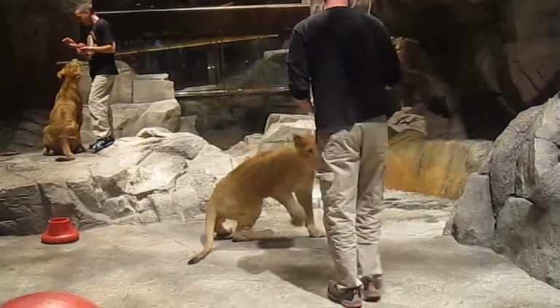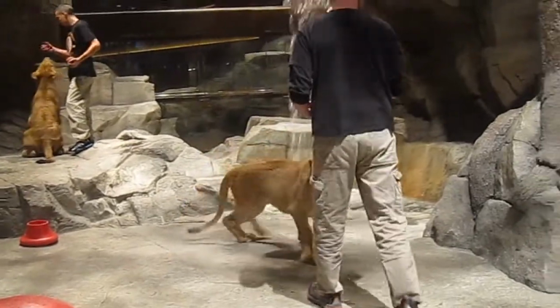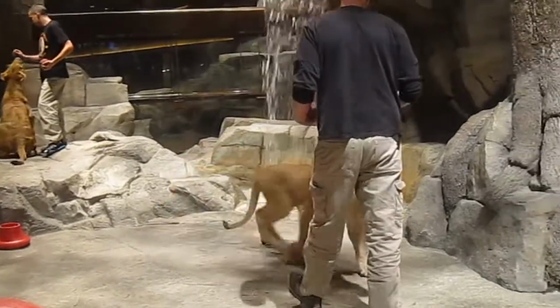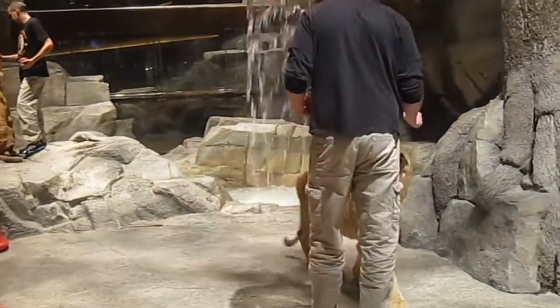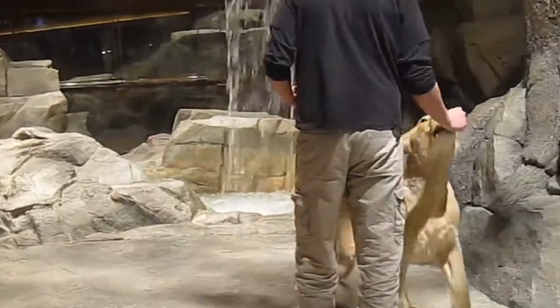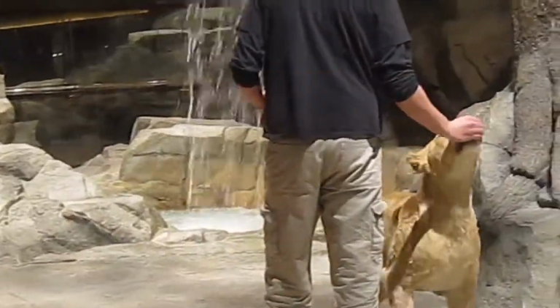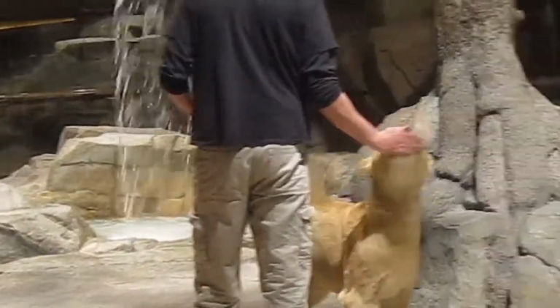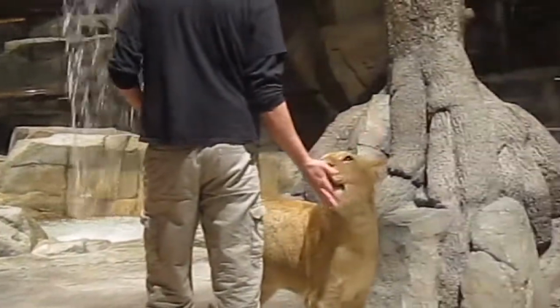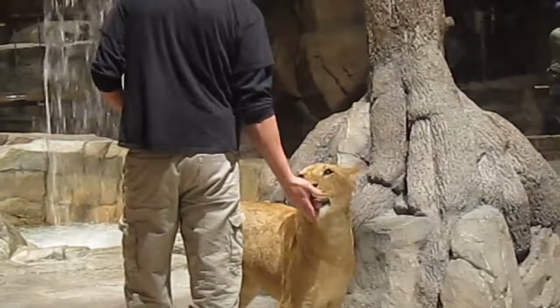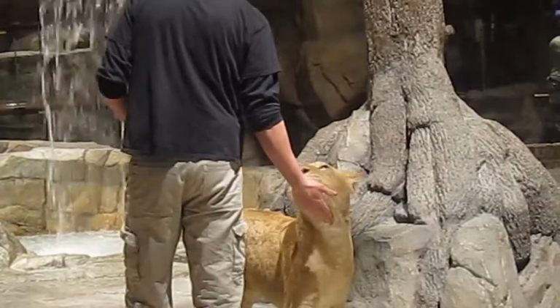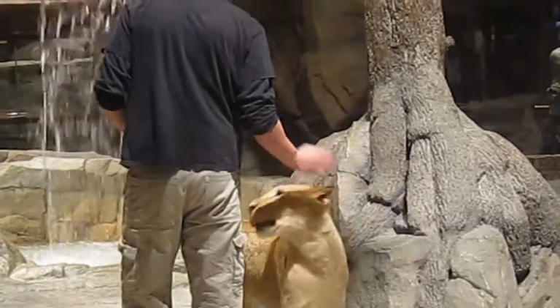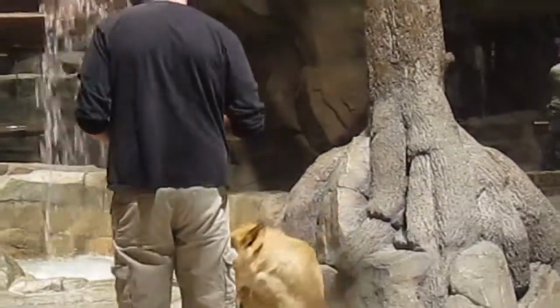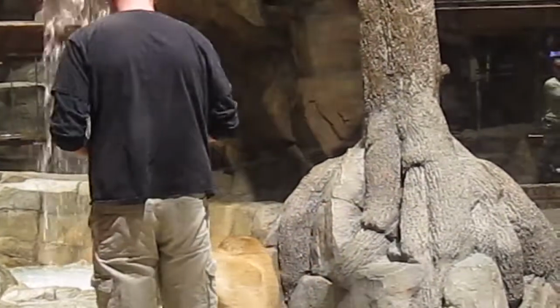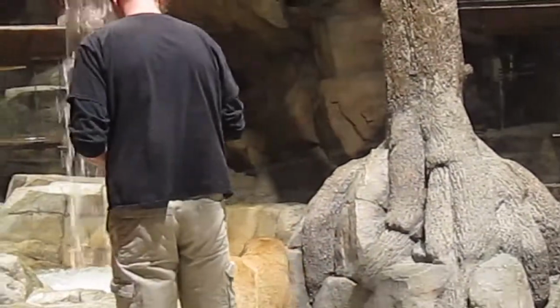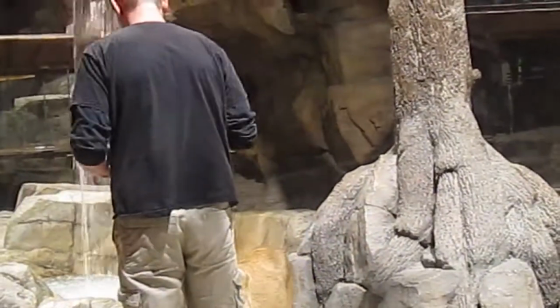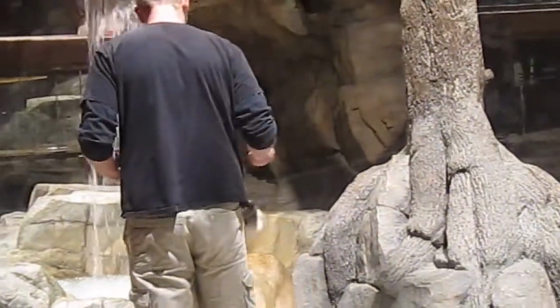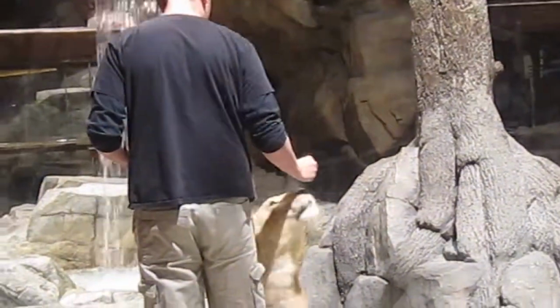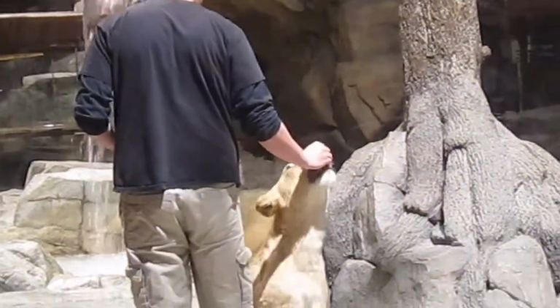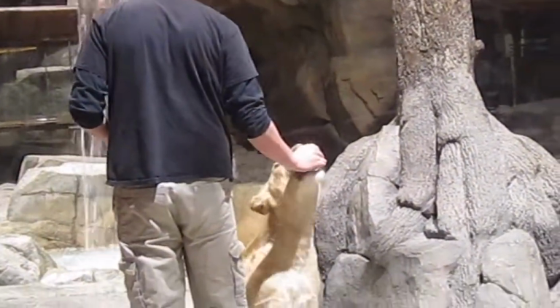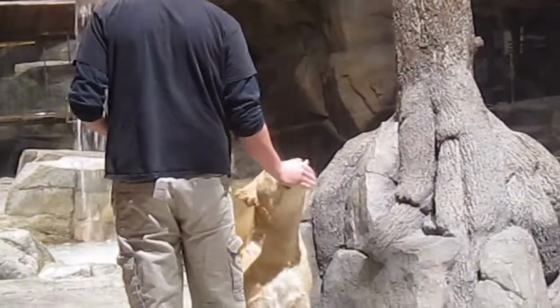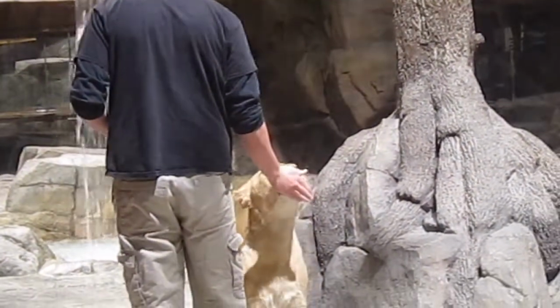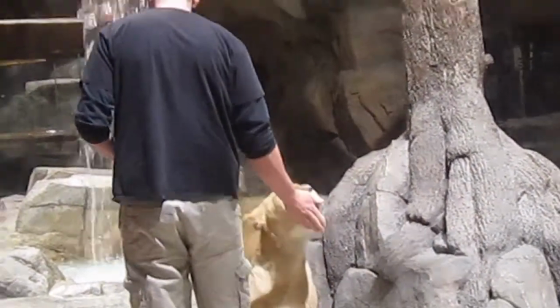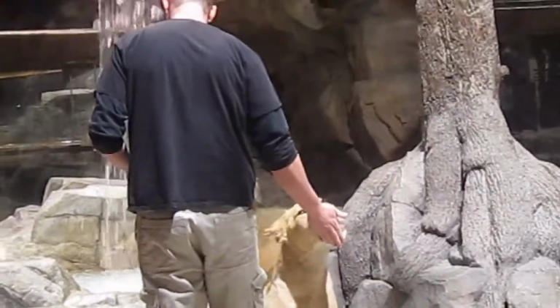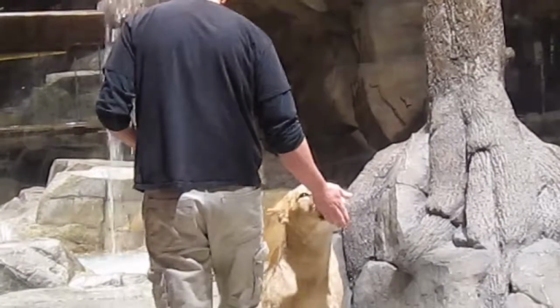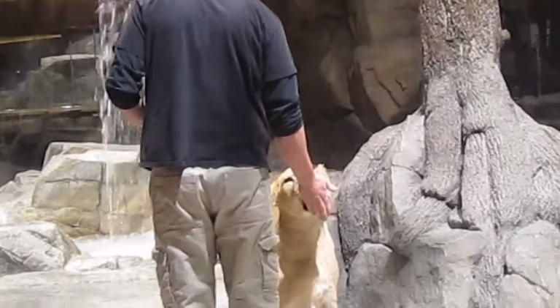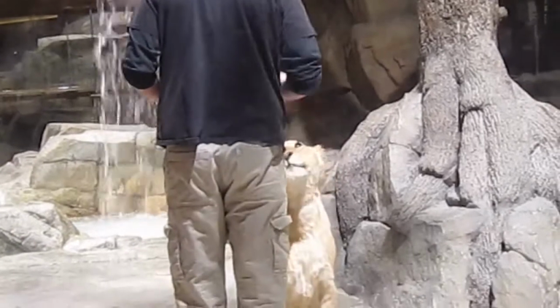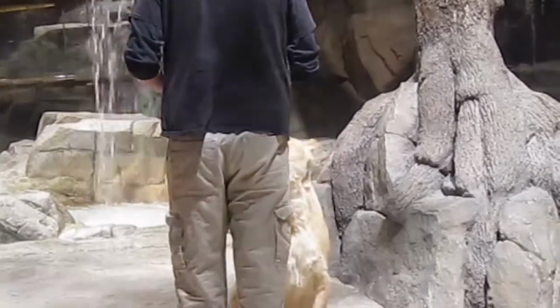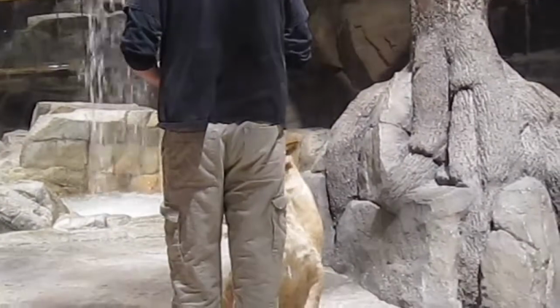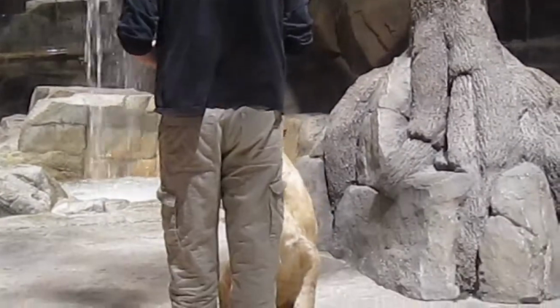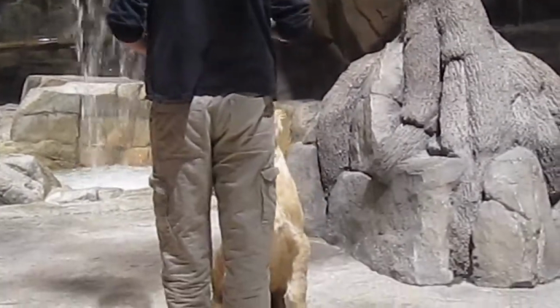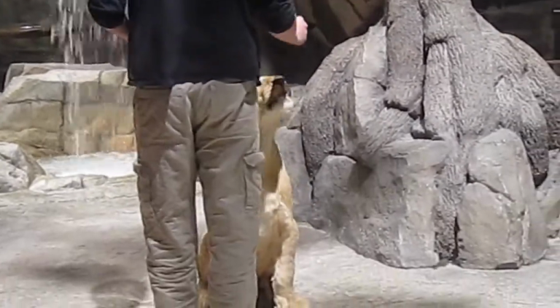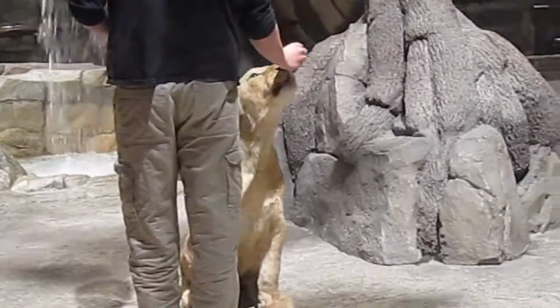Hello everyone, welcome to the MGM Grand Lion Habitat. This state-of-the-art habitat opened to the public in July of 1999 at the cost of $9 million.